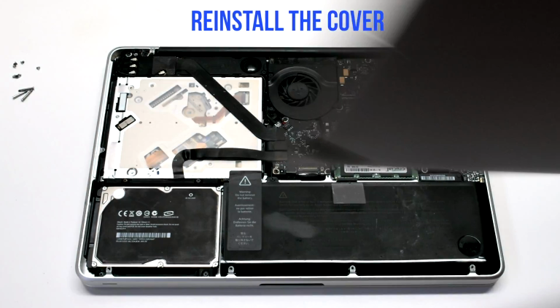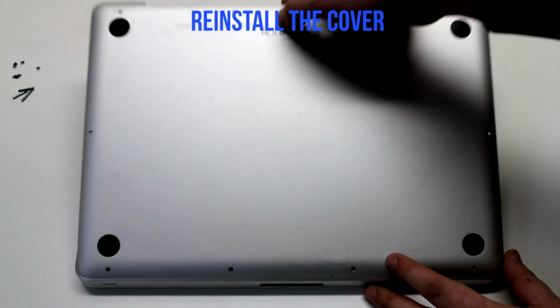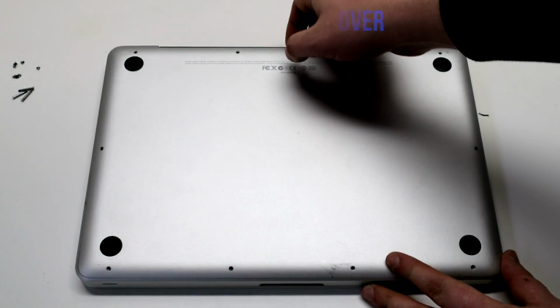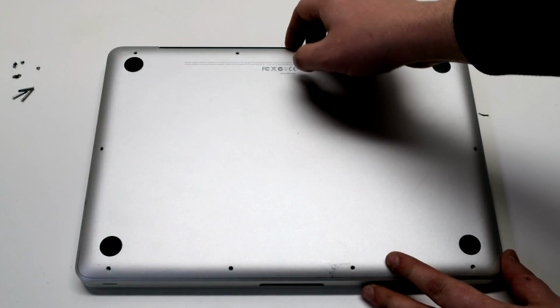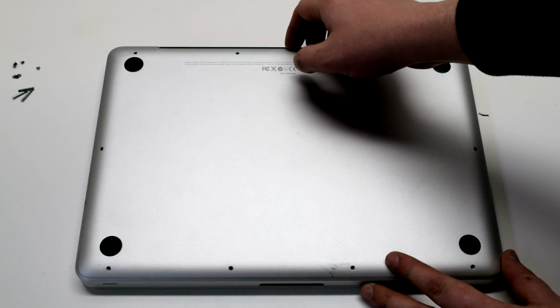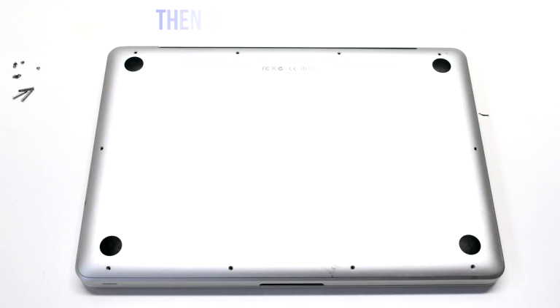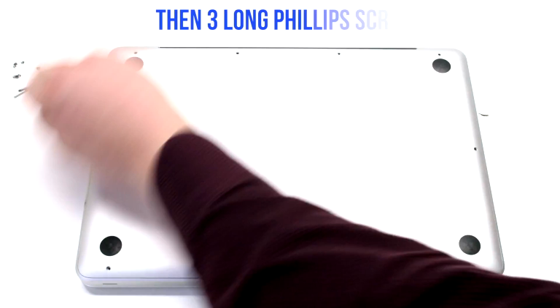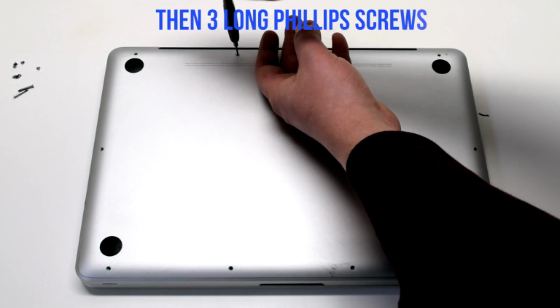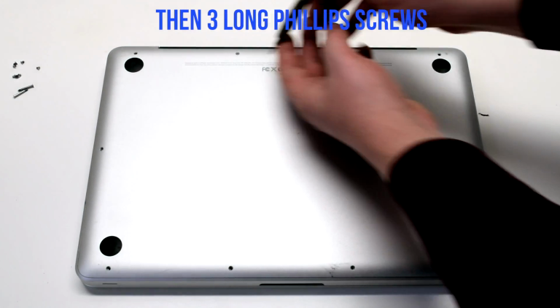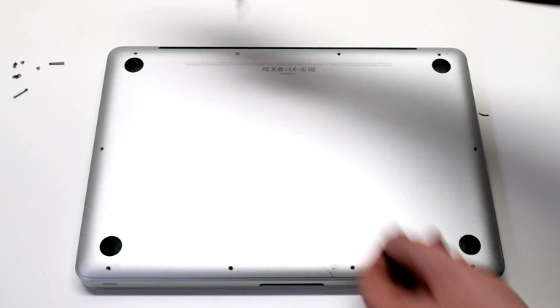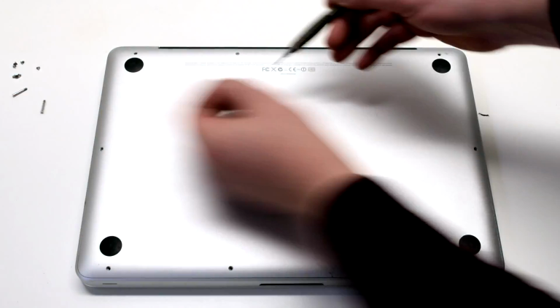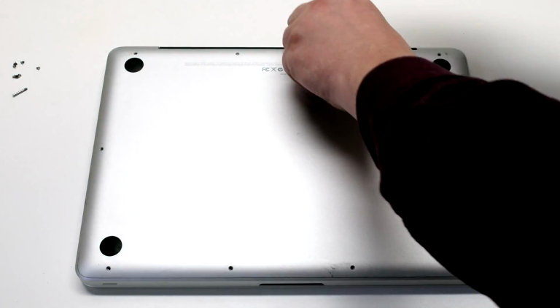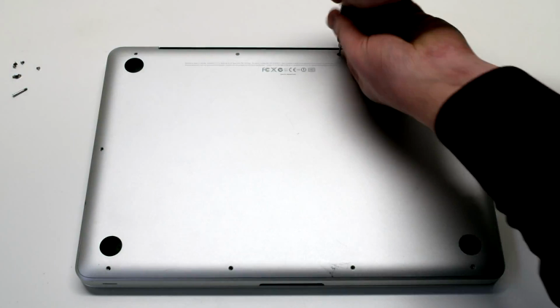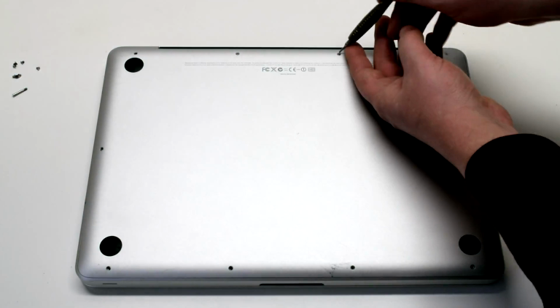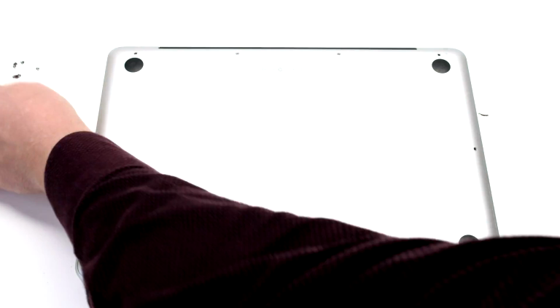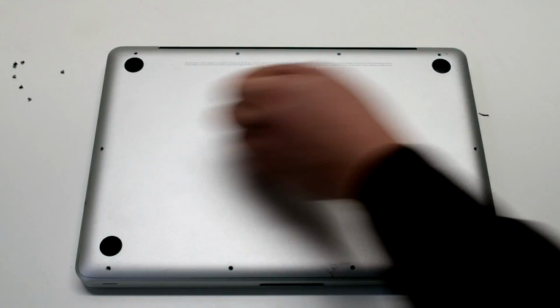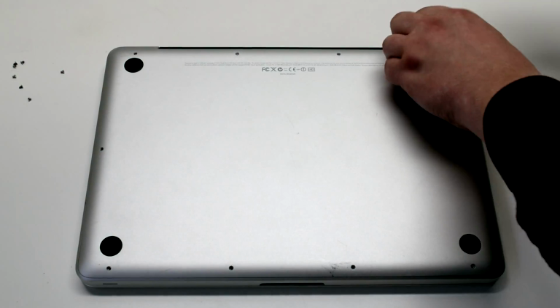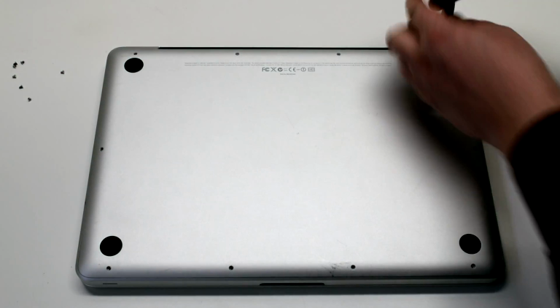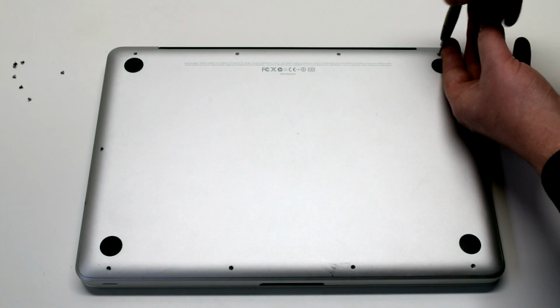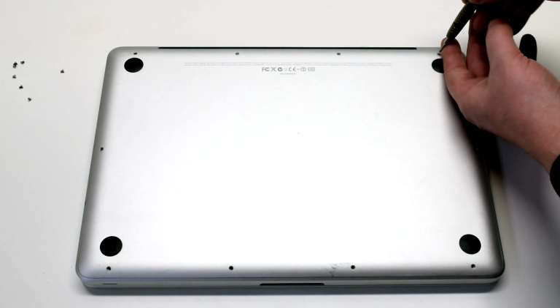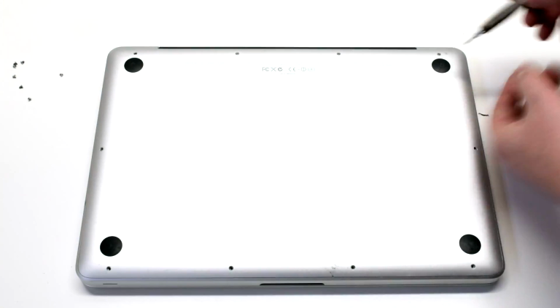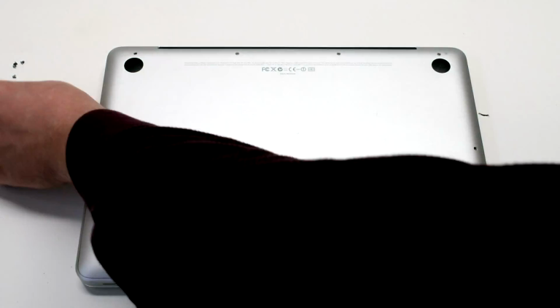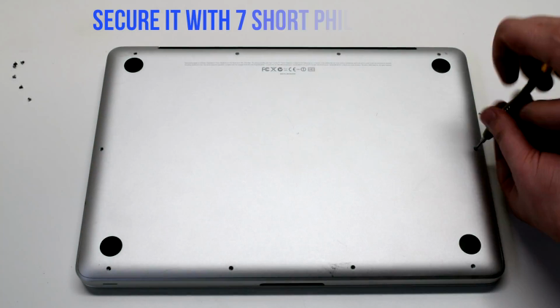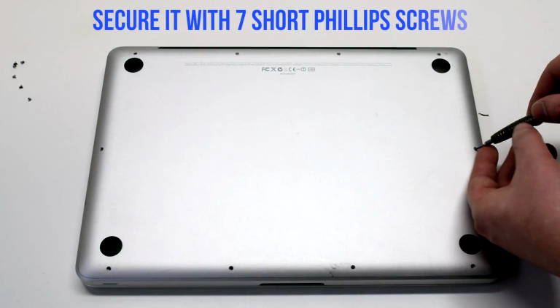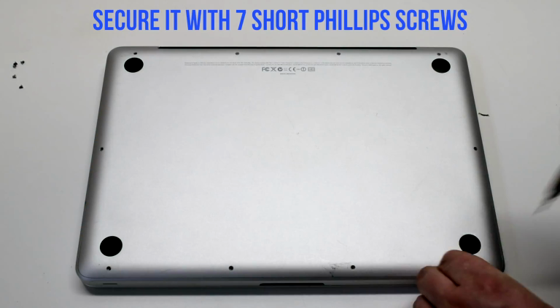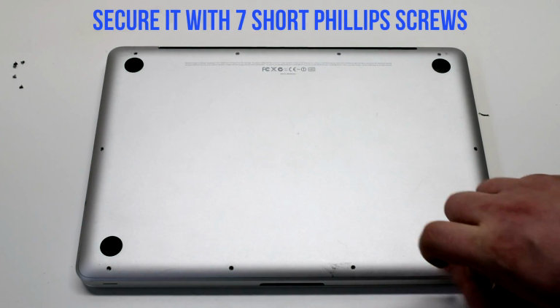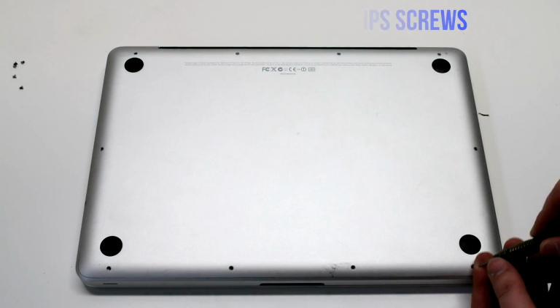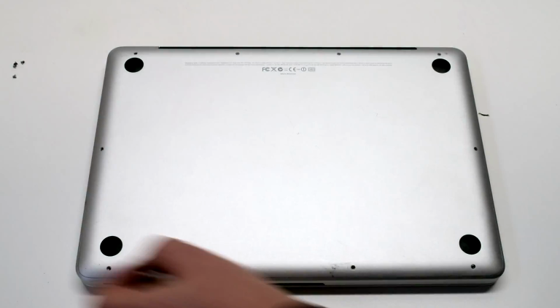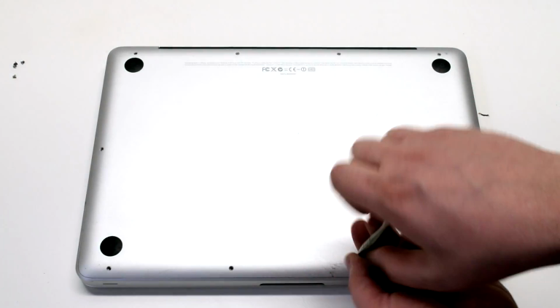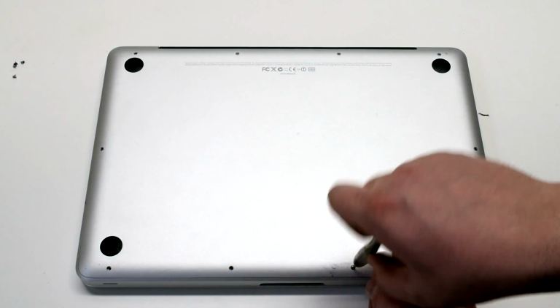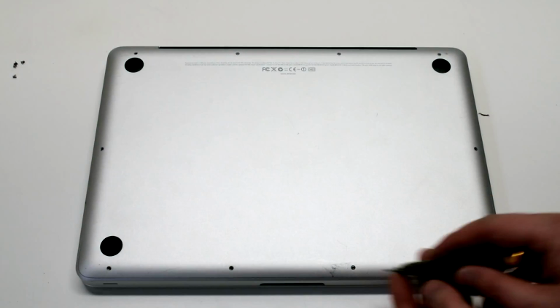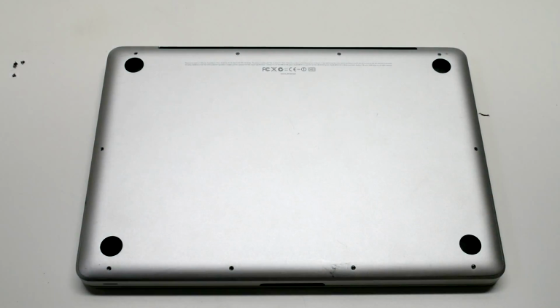Reinstall the cover. Fasten the three long Phillips head screws first. Then, going around the contour of the MacBook, place the seven short Phillips head screws.